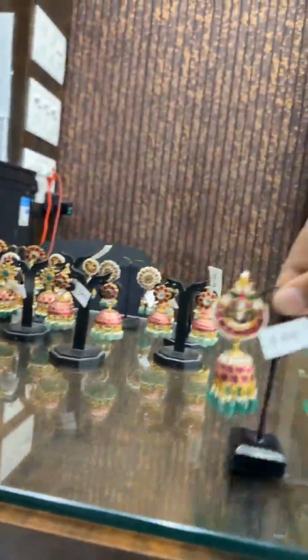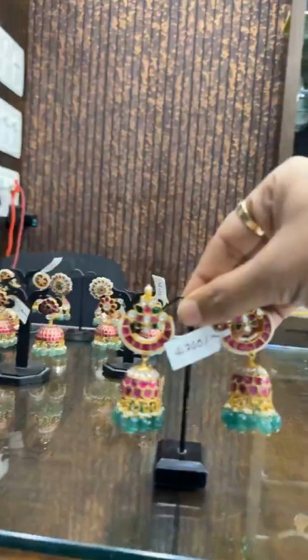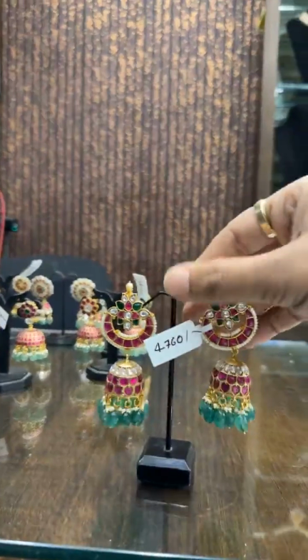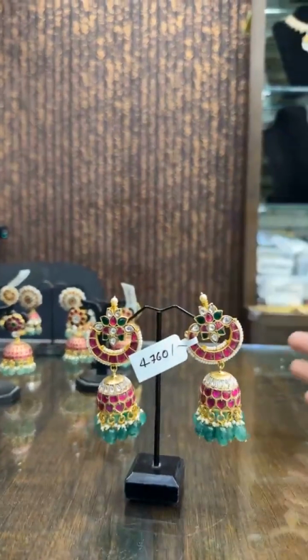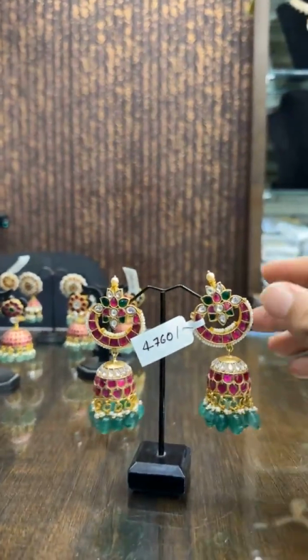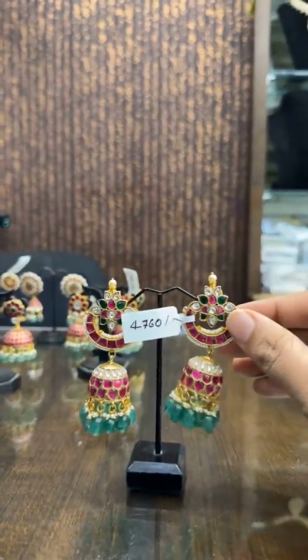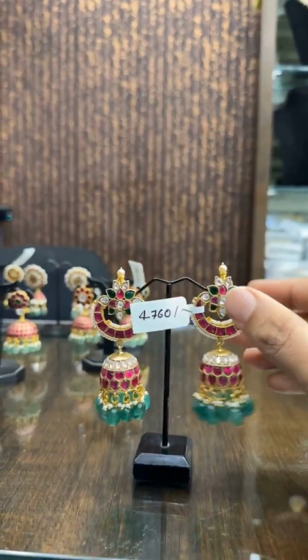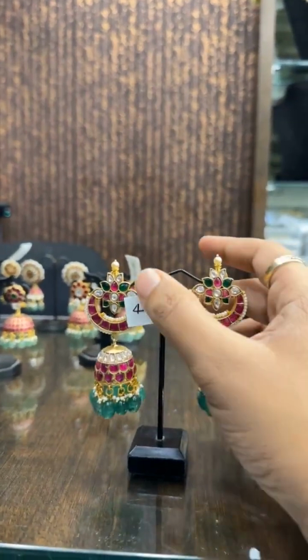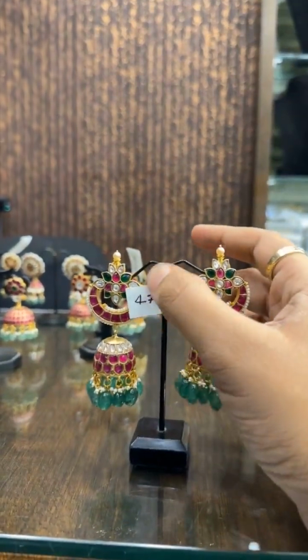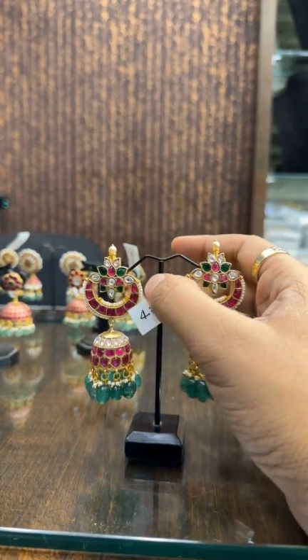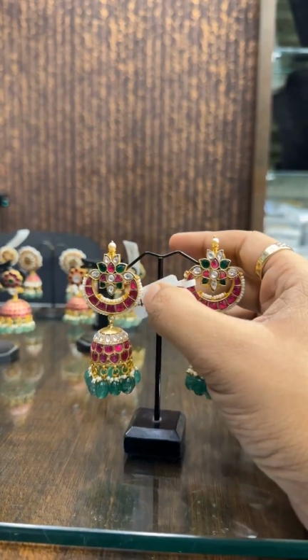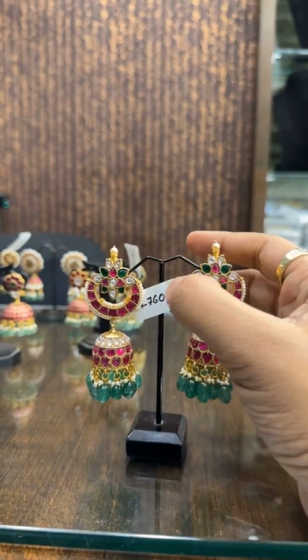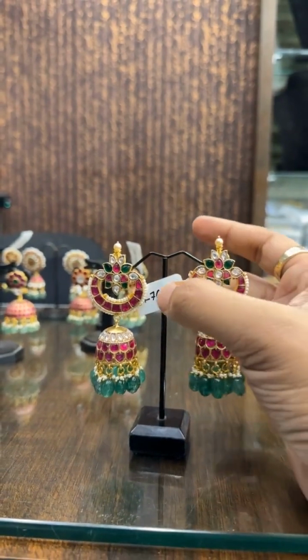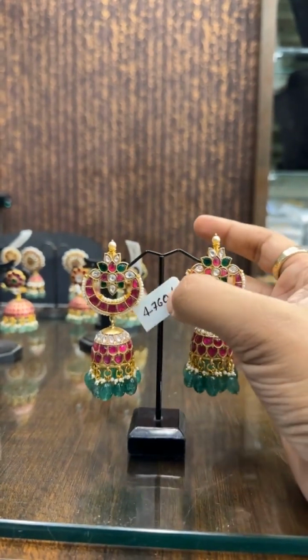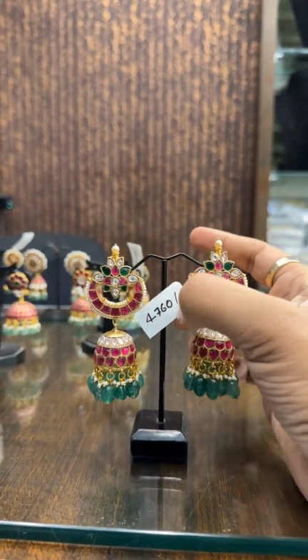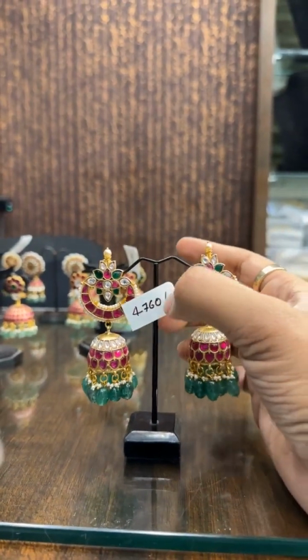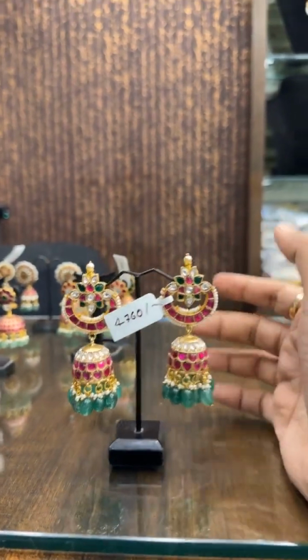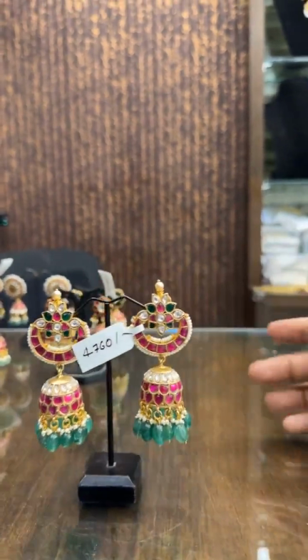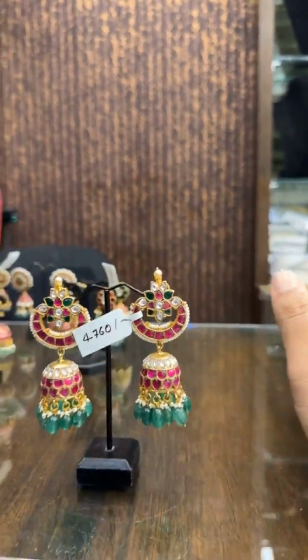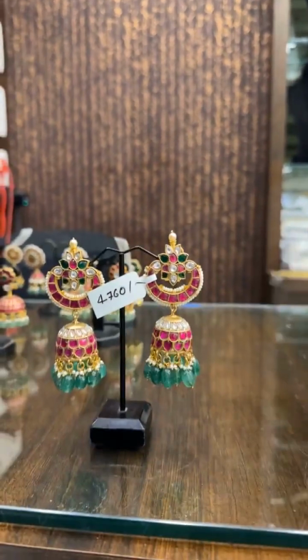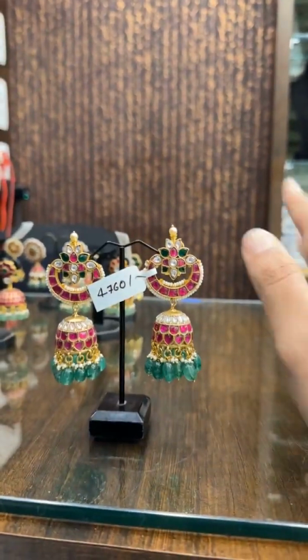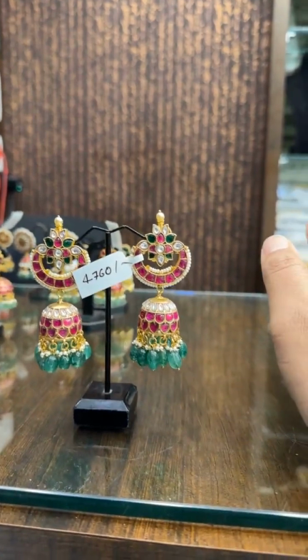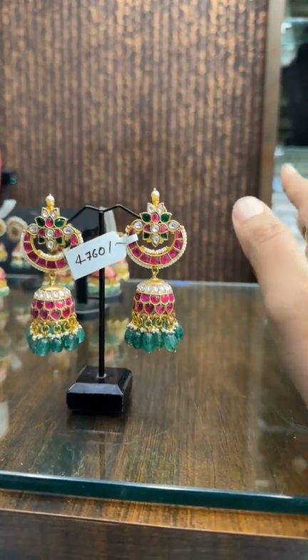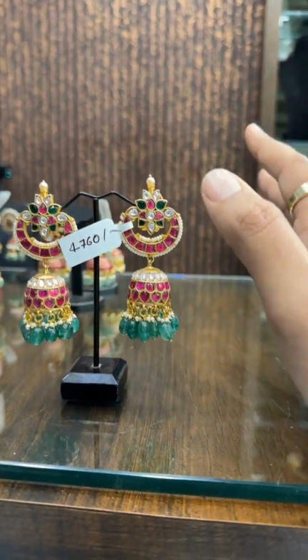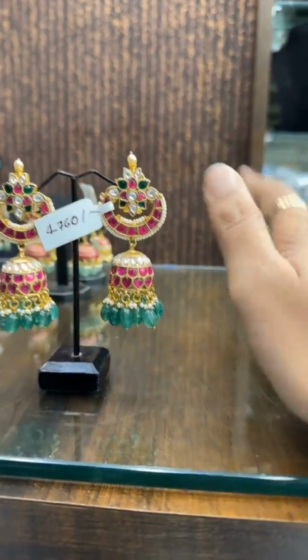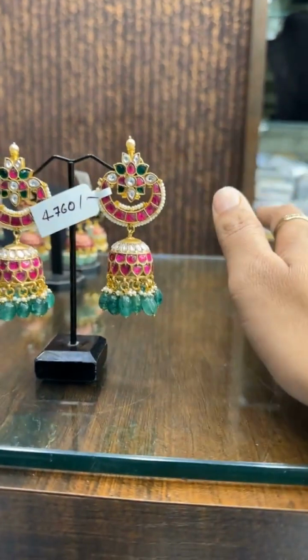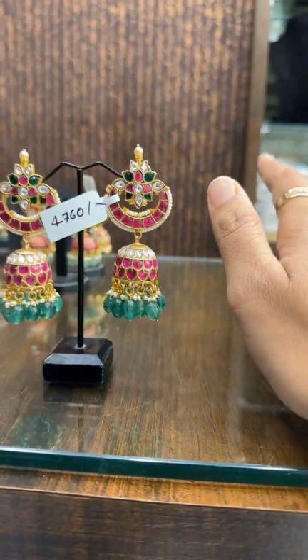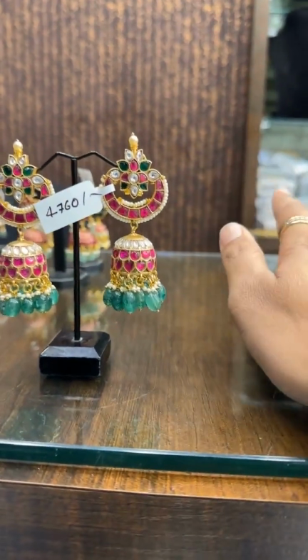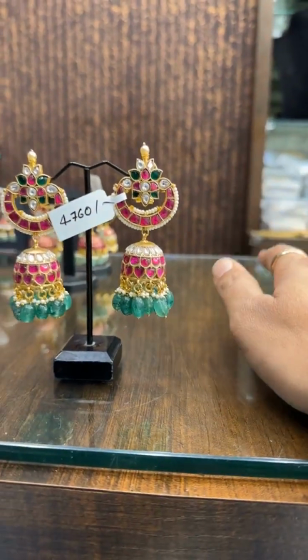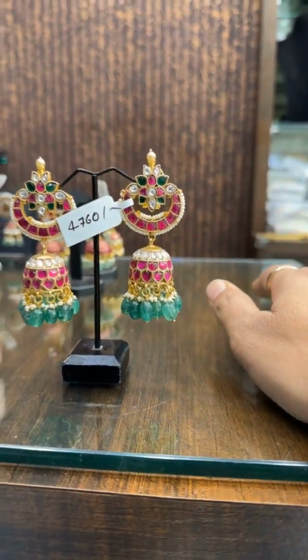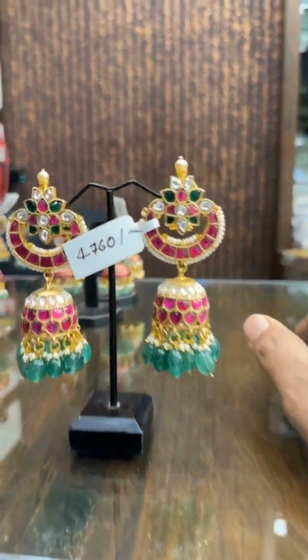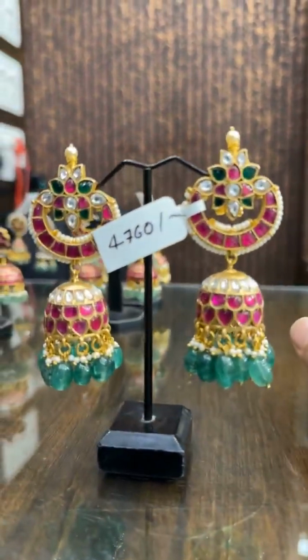Only earrings — we have a lot of designs in Jumkas, chokers, necklace, mango haram. Everything is available. Three-line, four-line, and two-line Satladas — everything is available.